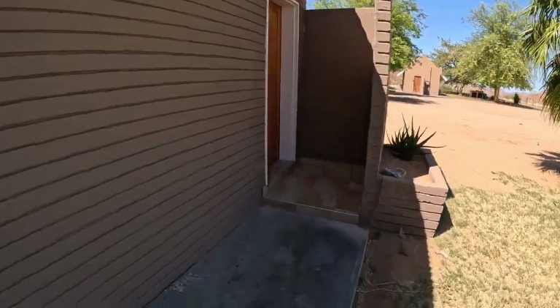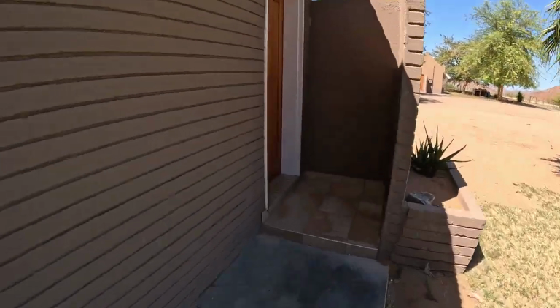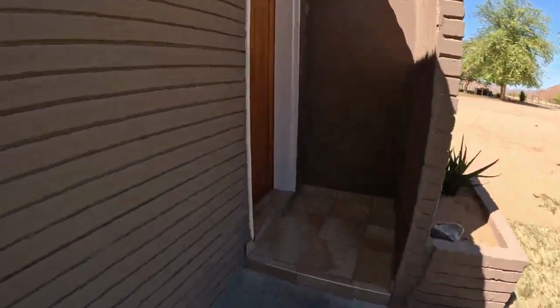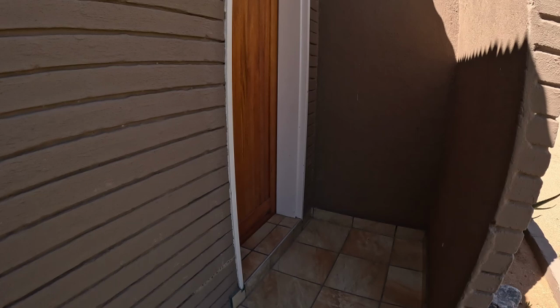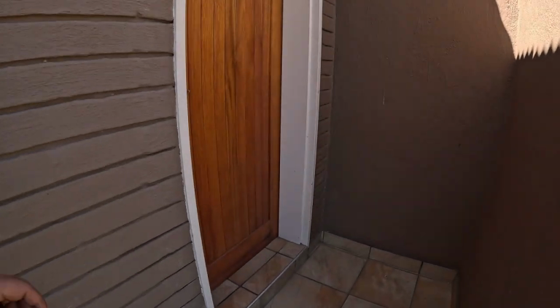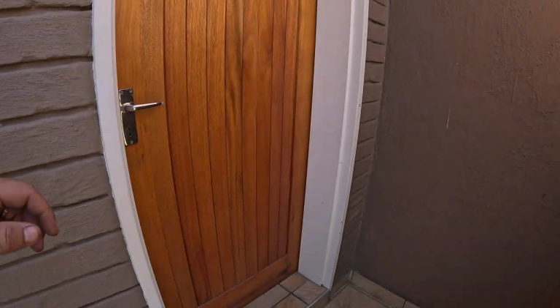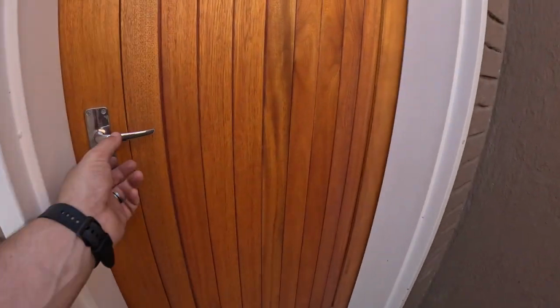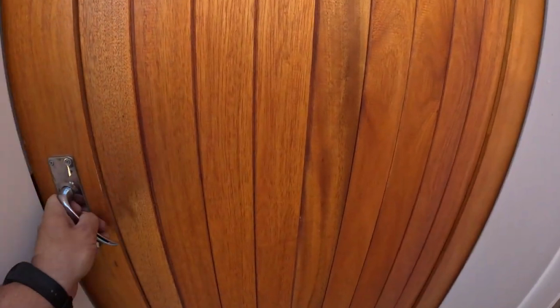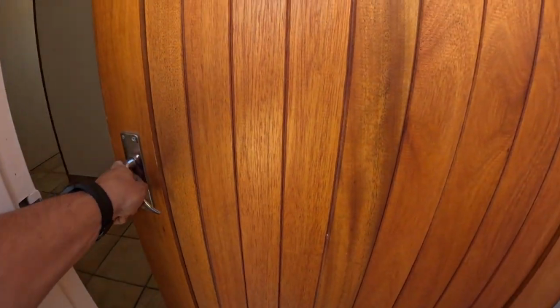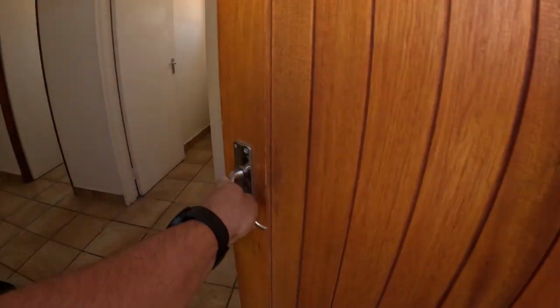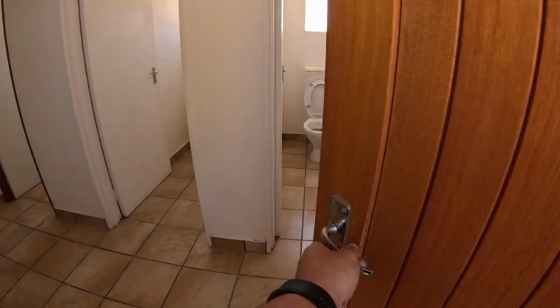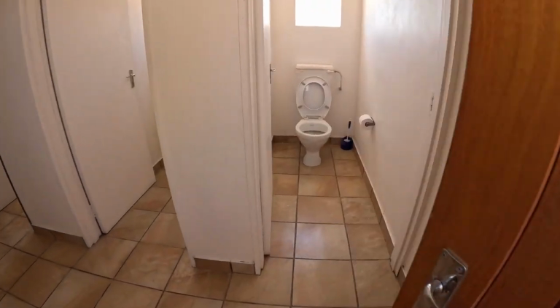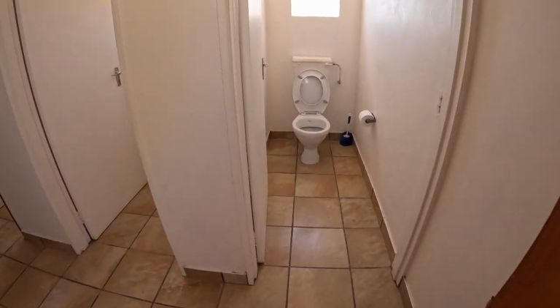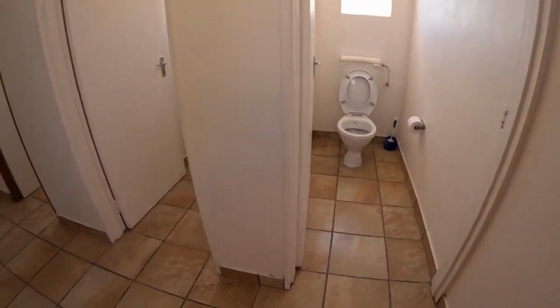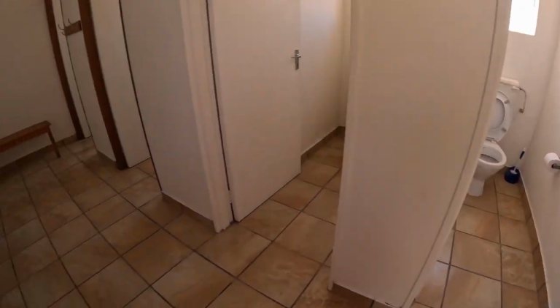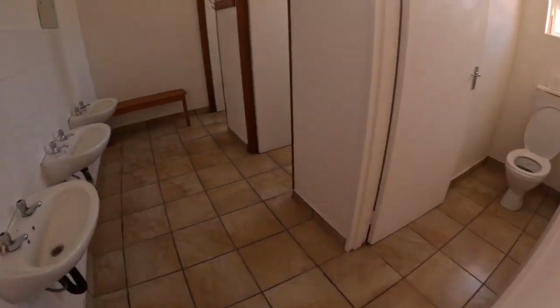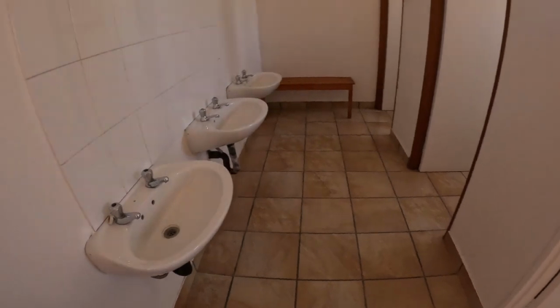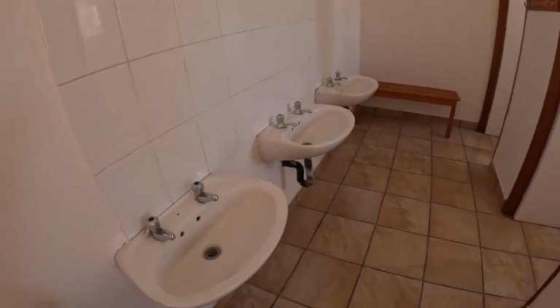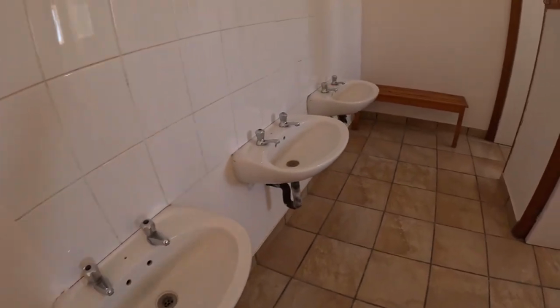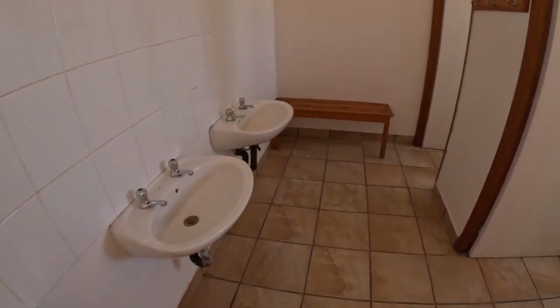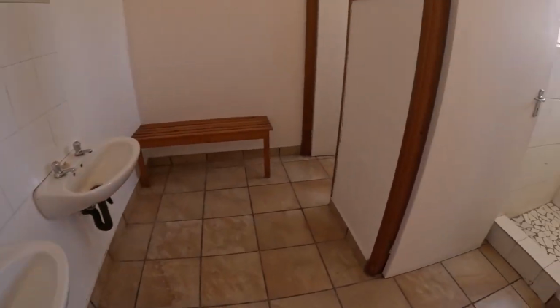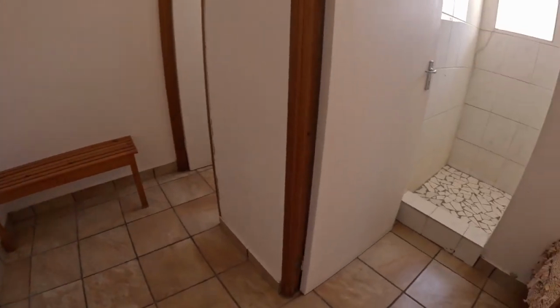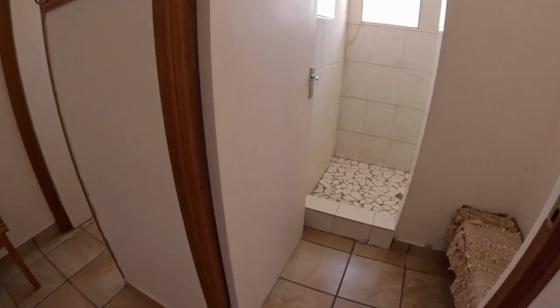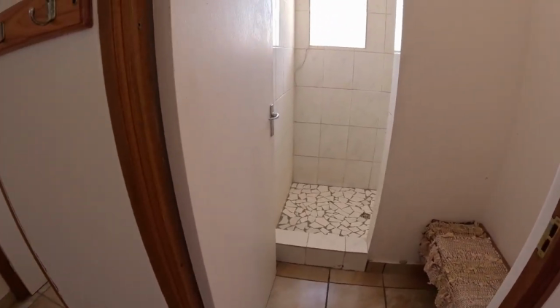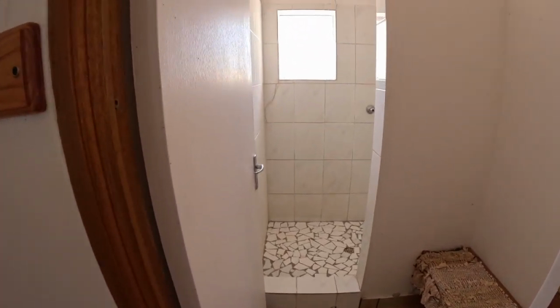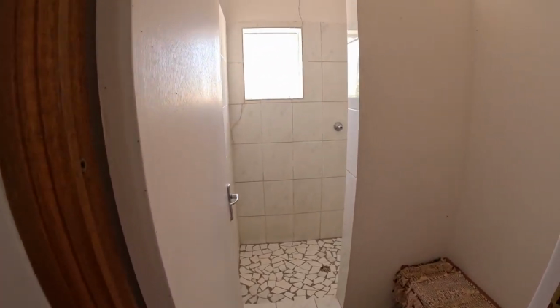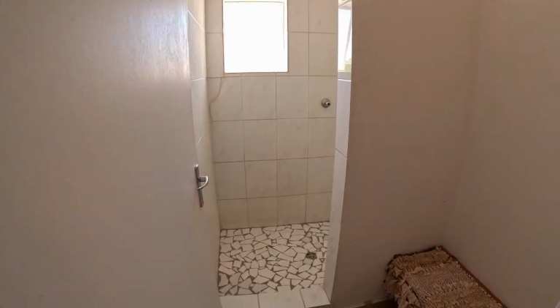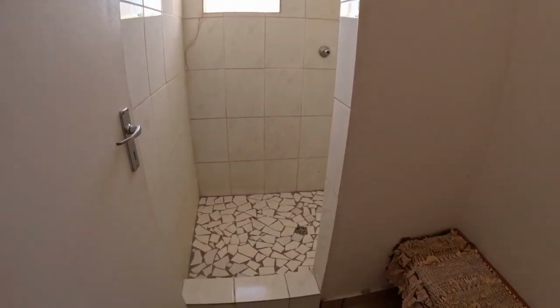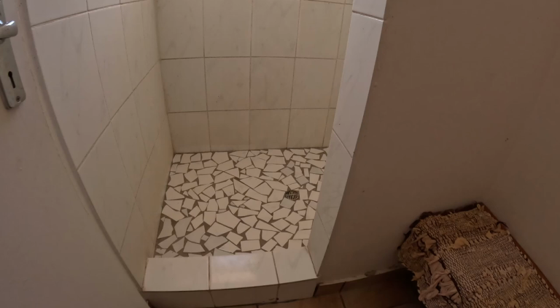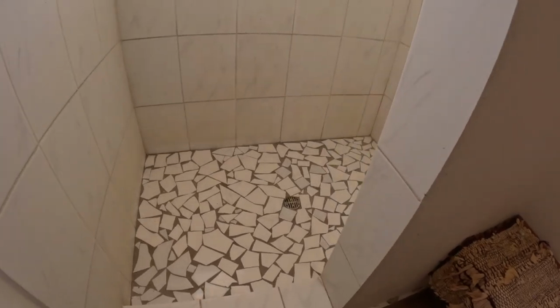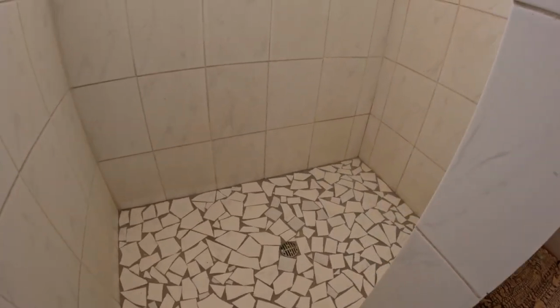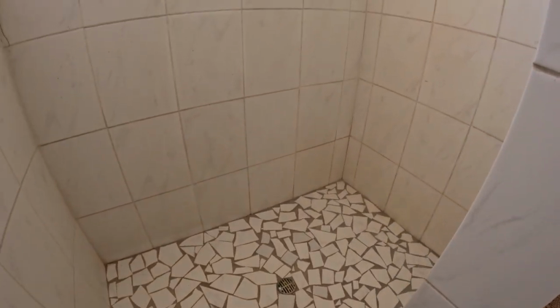It'll be my first time walking into the bathroom. Let's have a look at this corner. Yeah, seems to be clean.